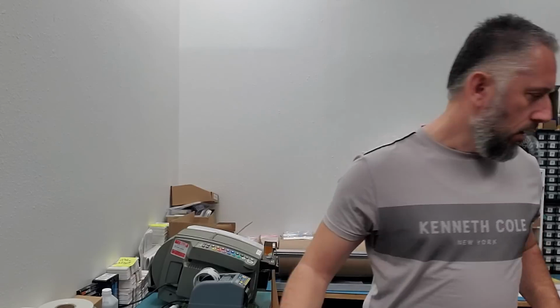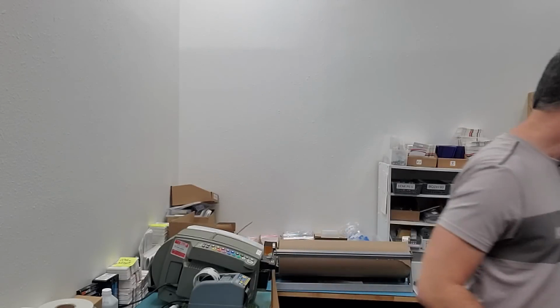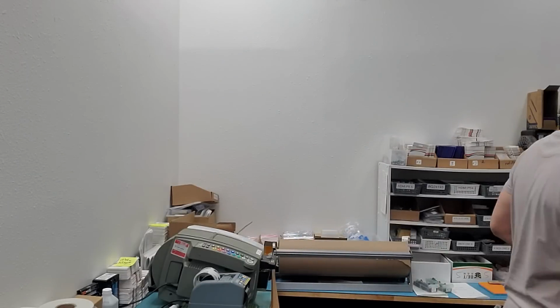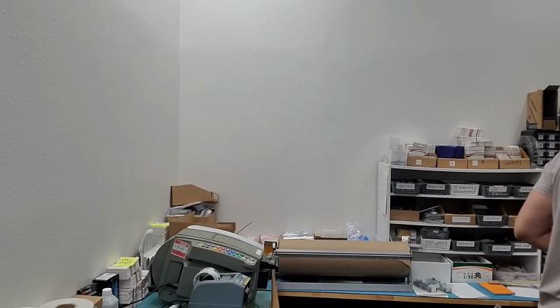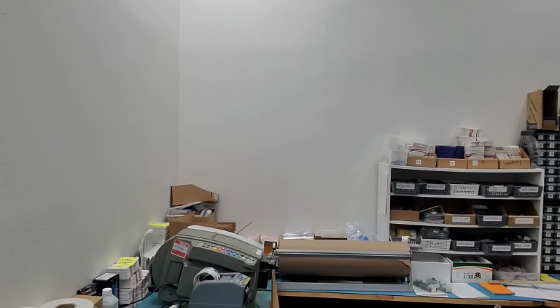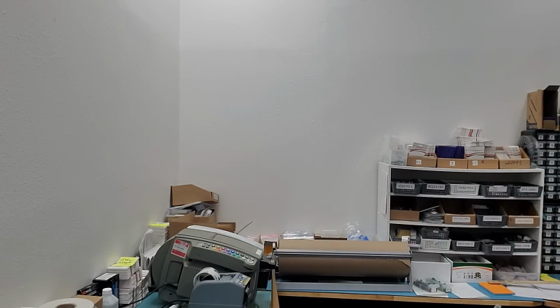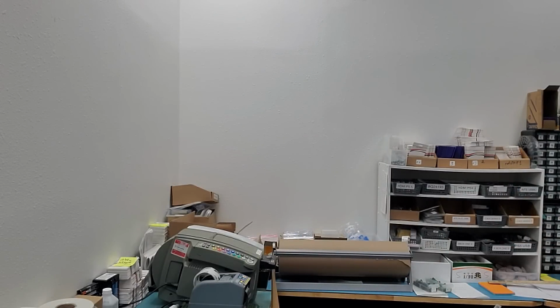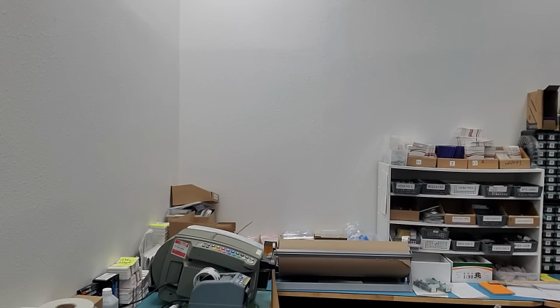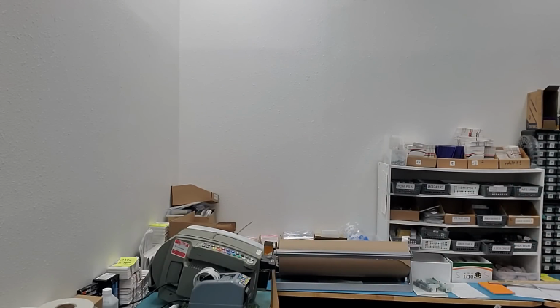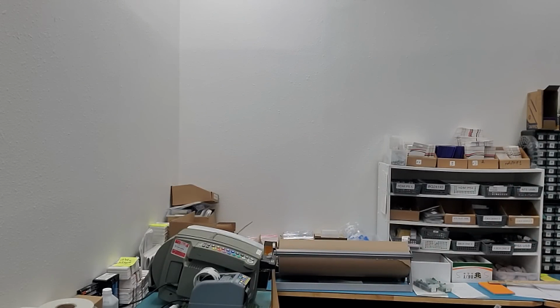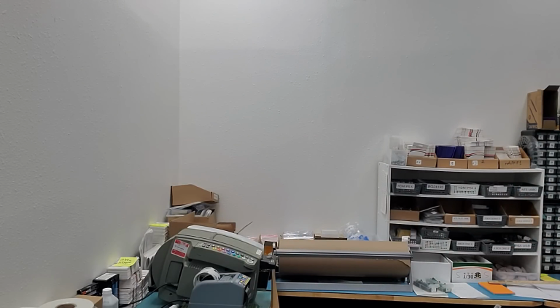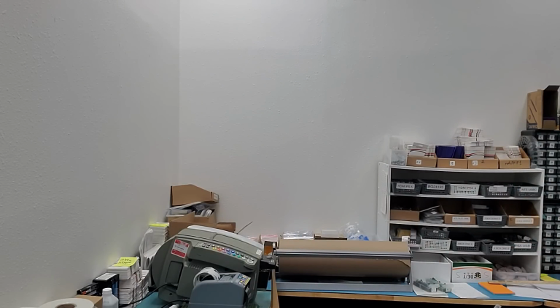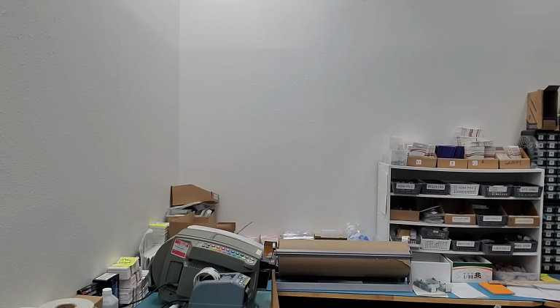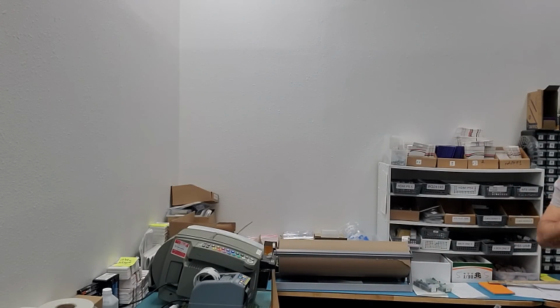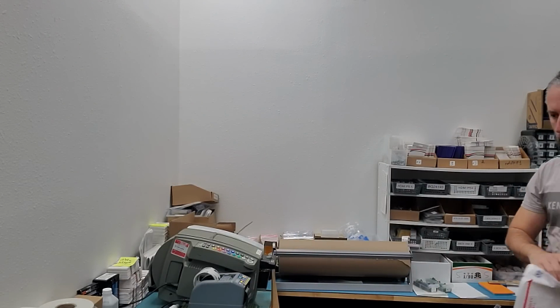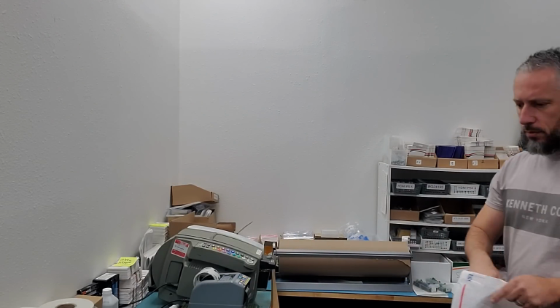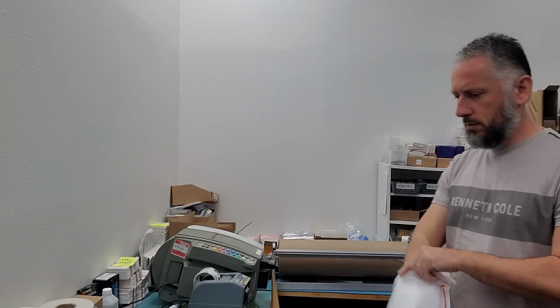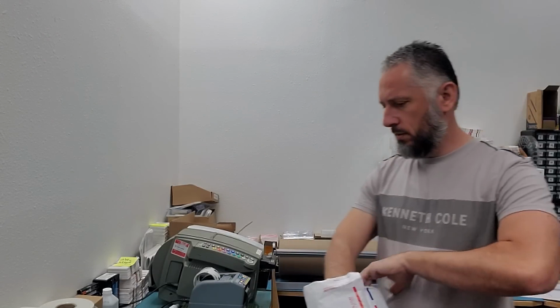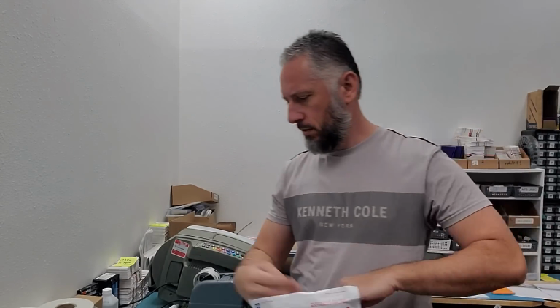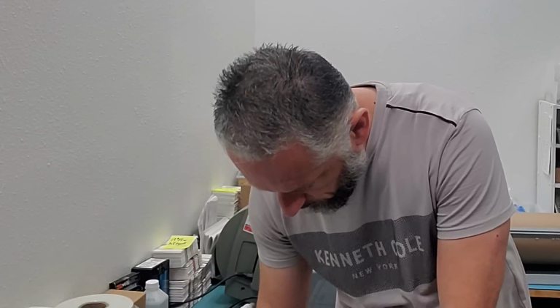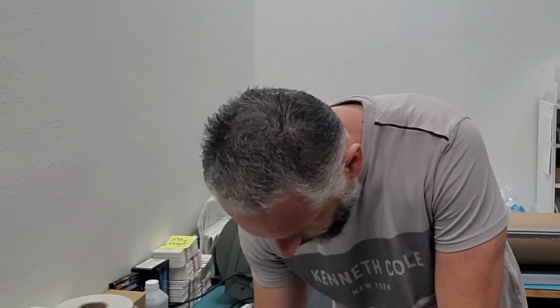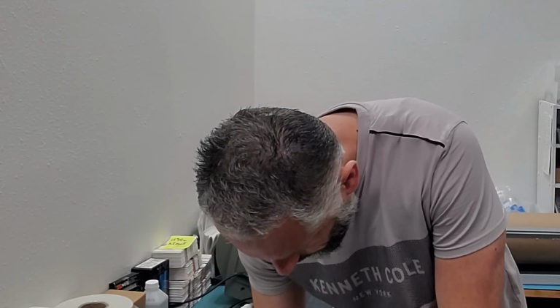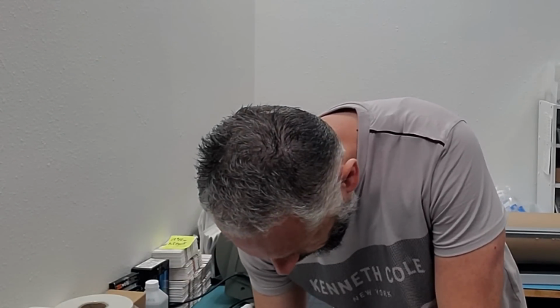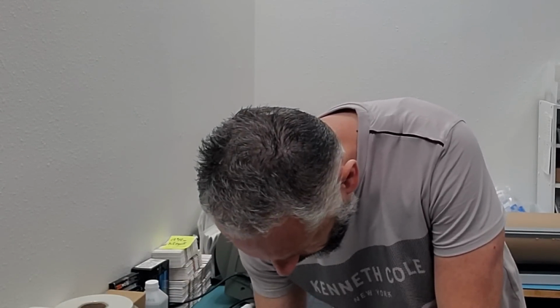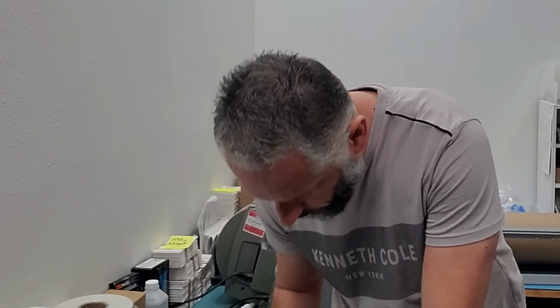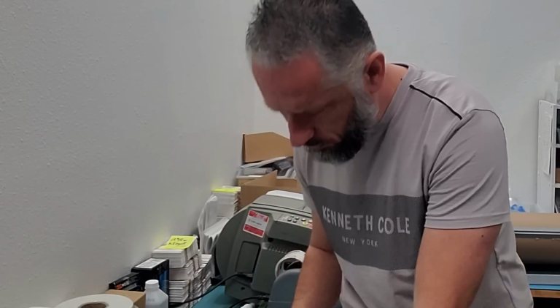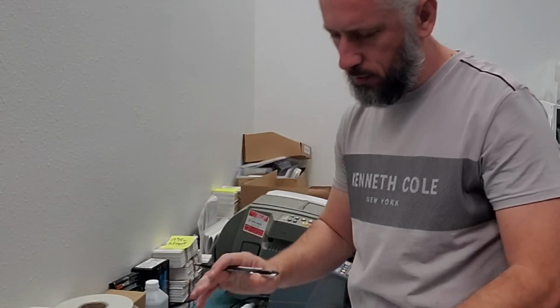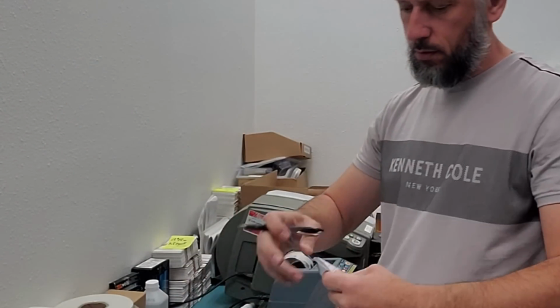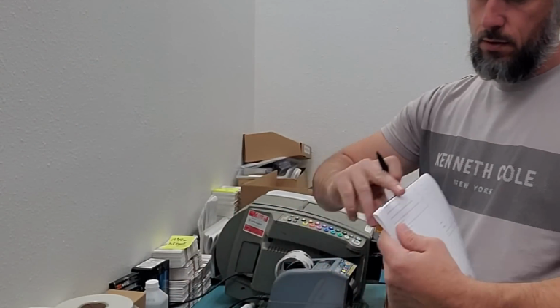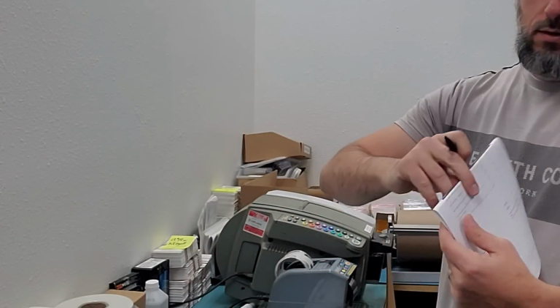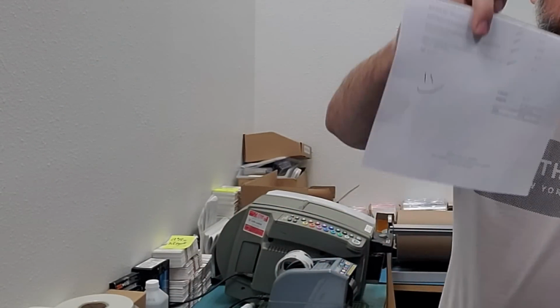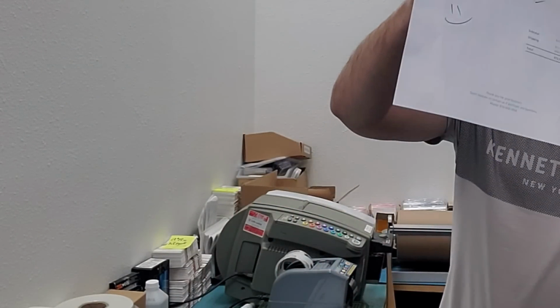For priority mail we use the post office flat rate padded envelope. I'll put a smiley face for the customer as well.